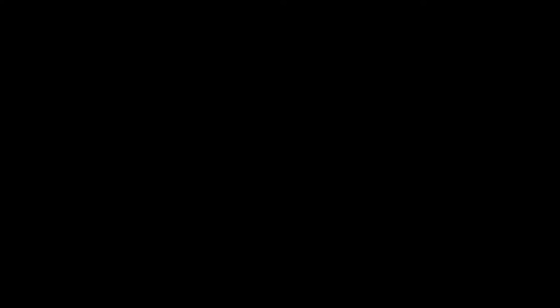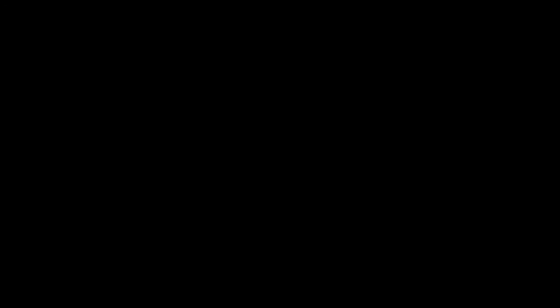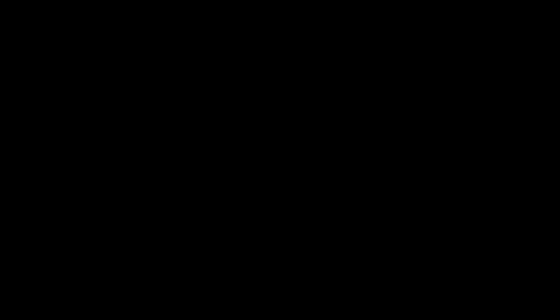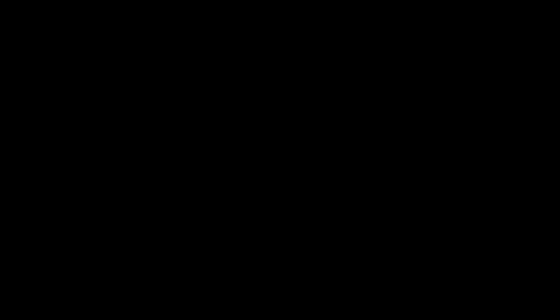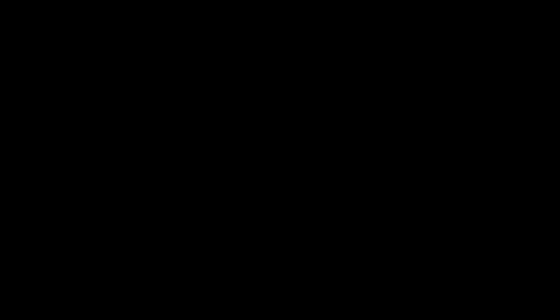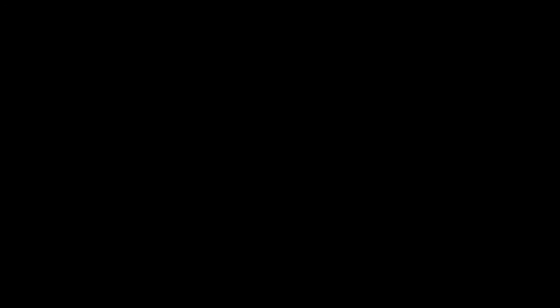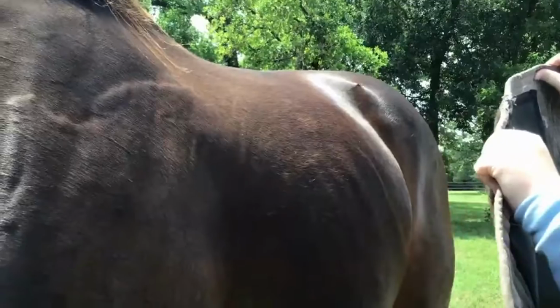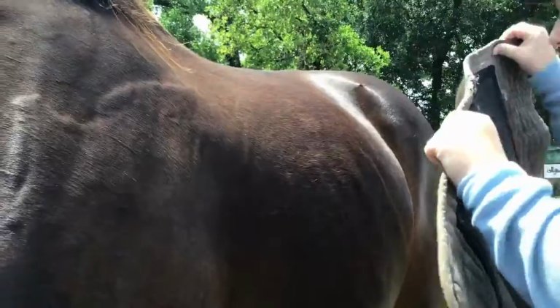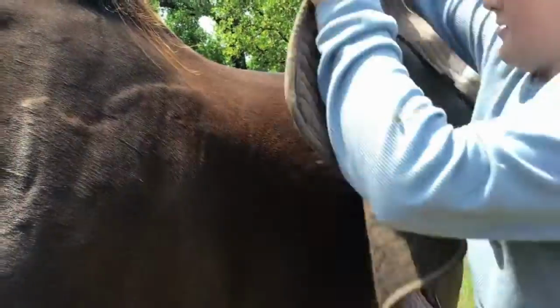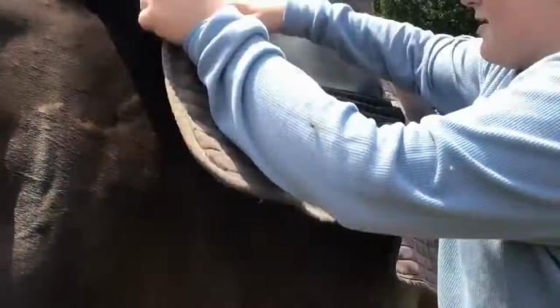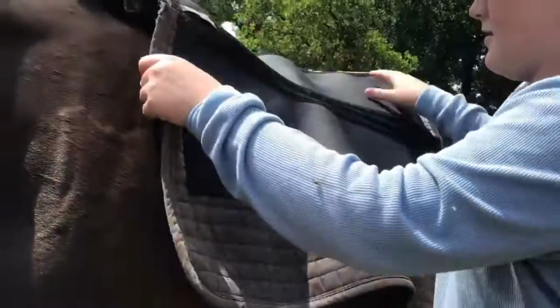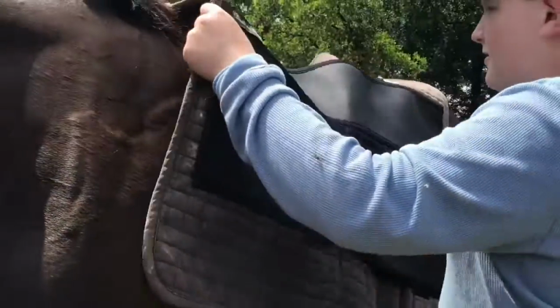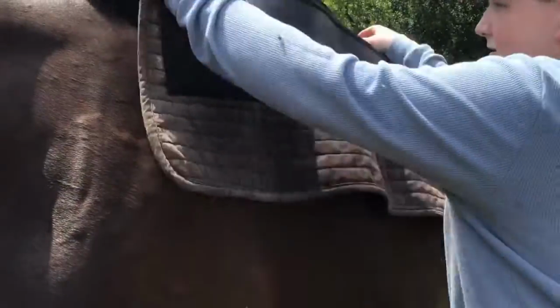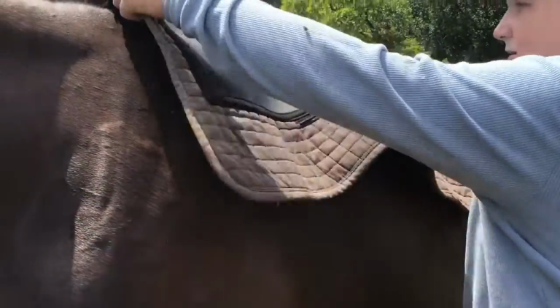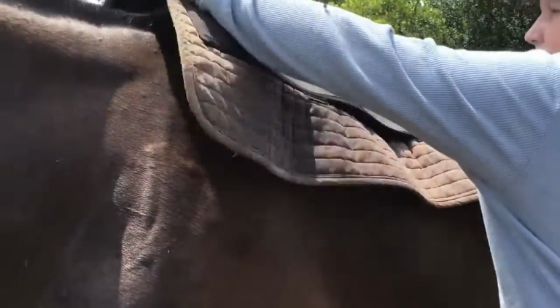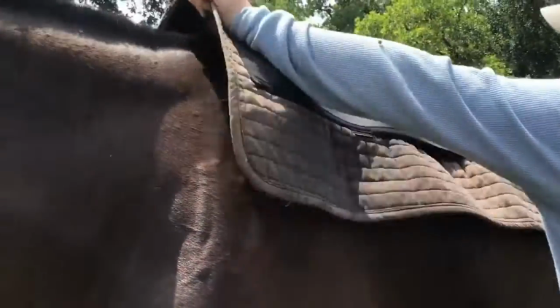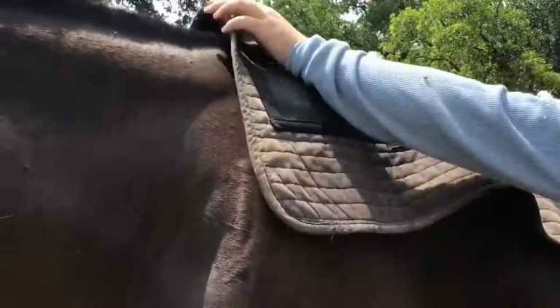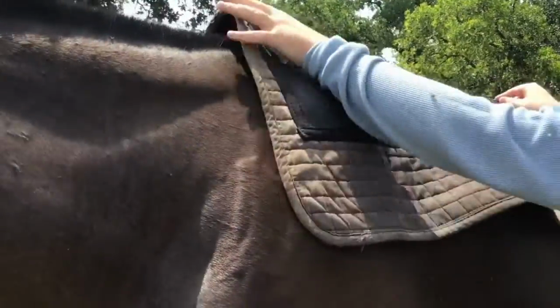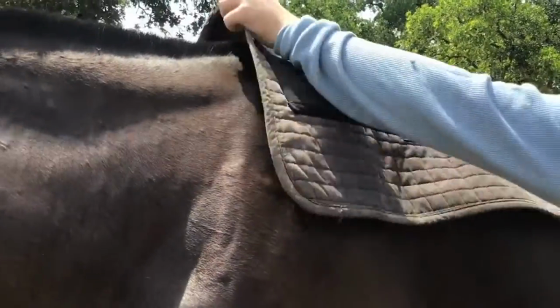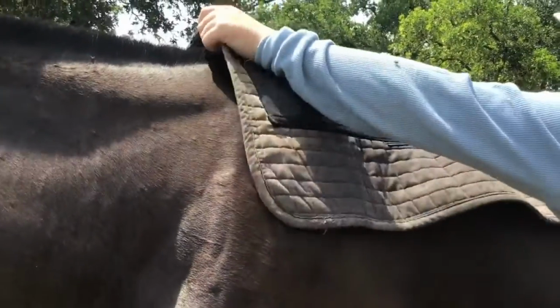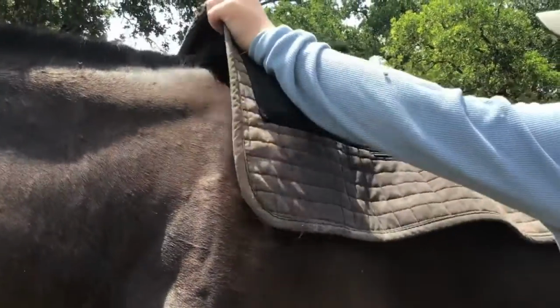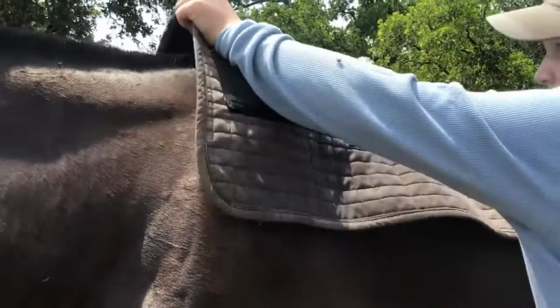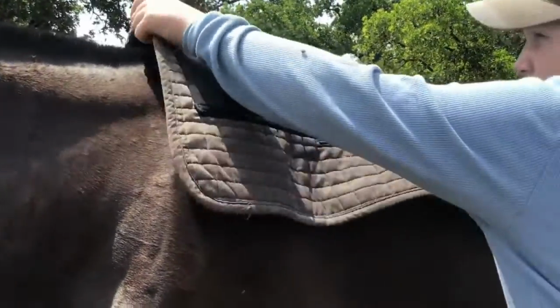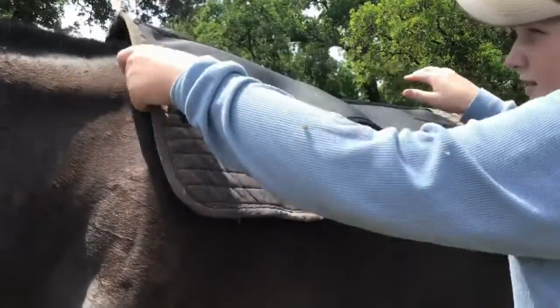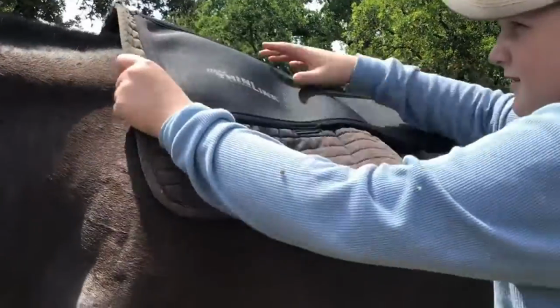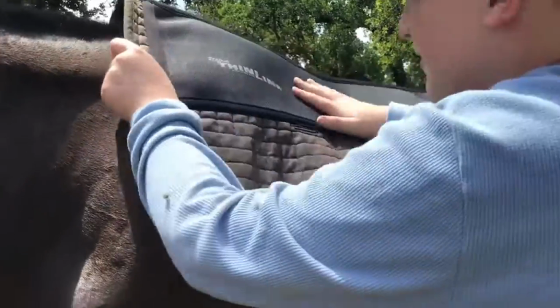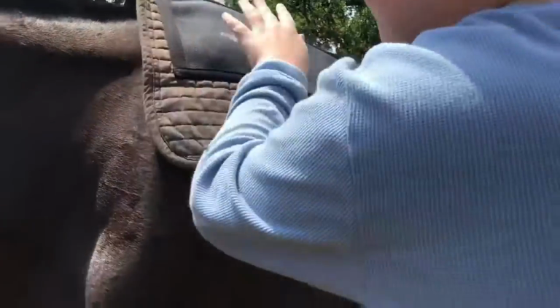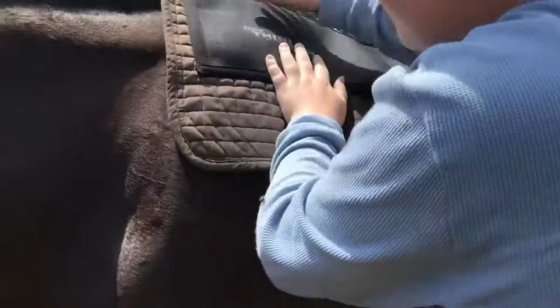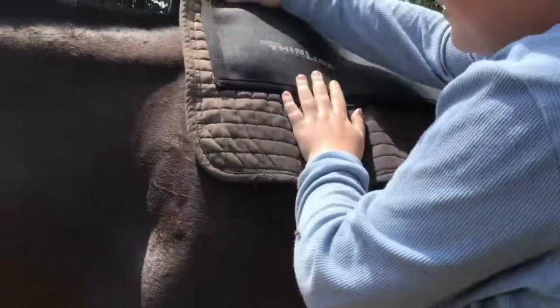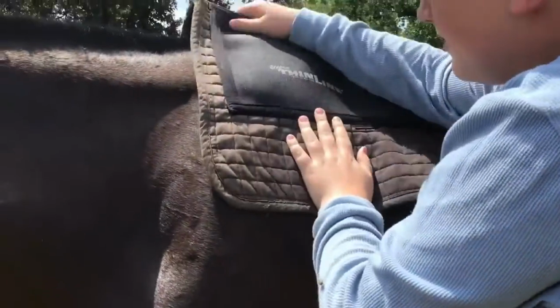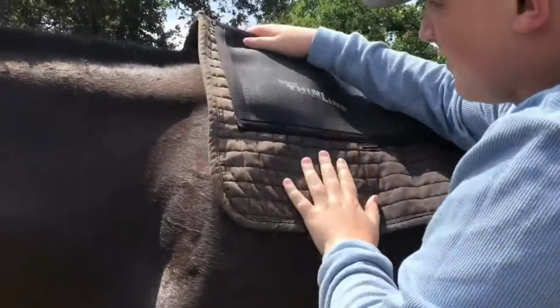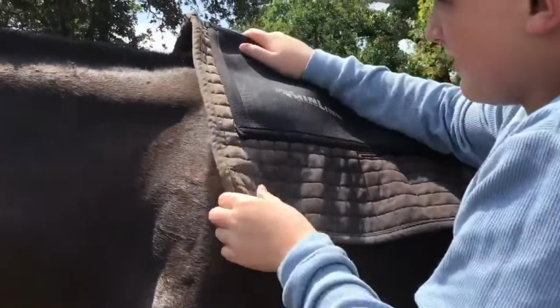Now it's time for the saddle. Grab your saddle and saddle pad and position the top of the saddle on the horse between the beginning of the spine and the beginning of the neck.